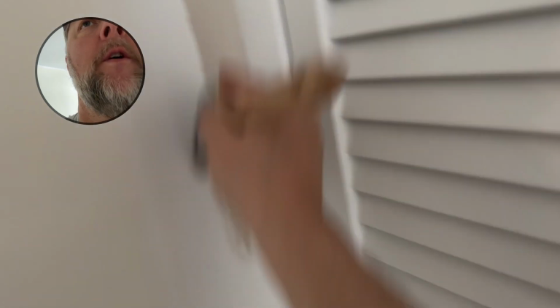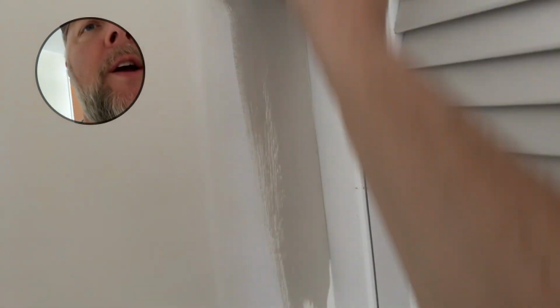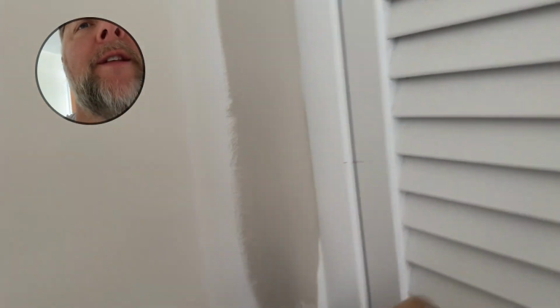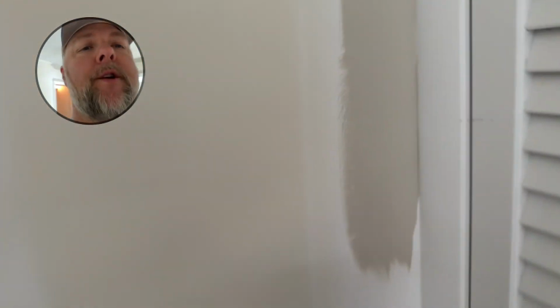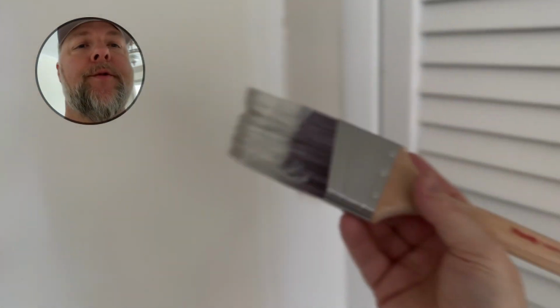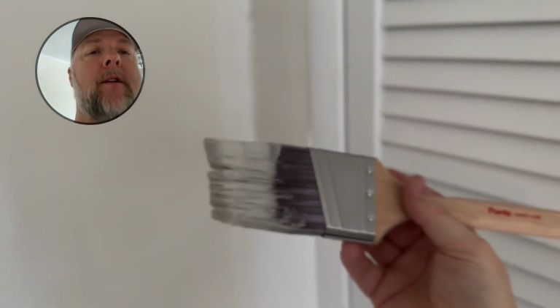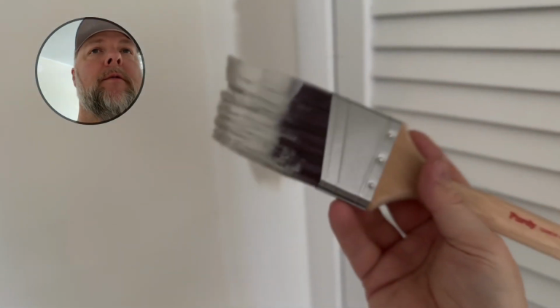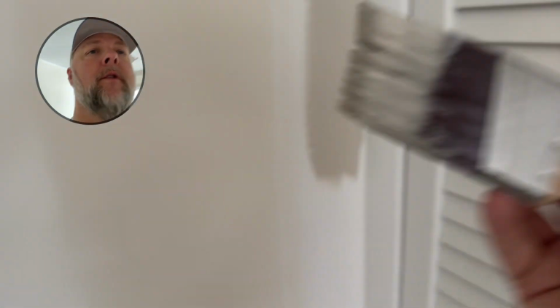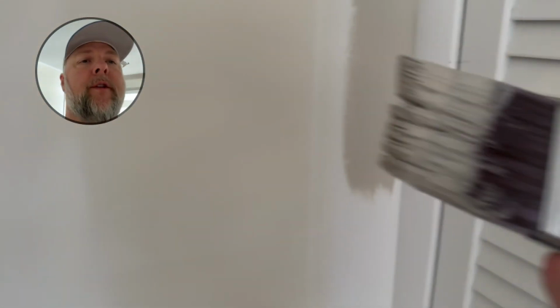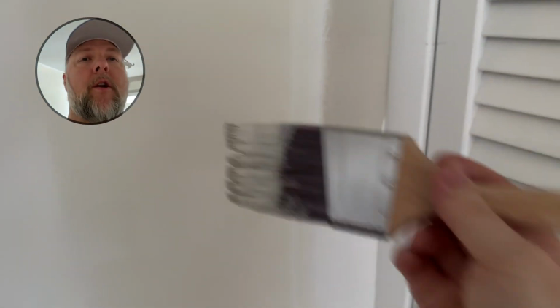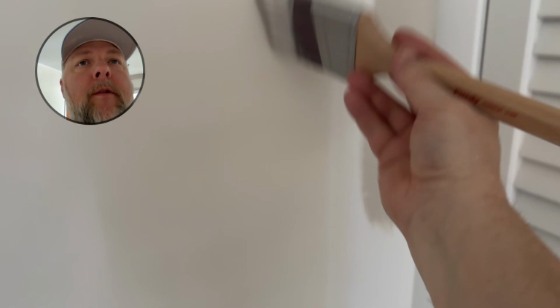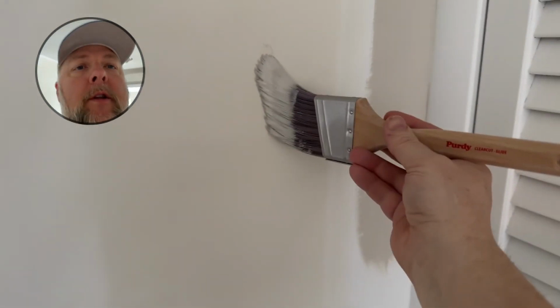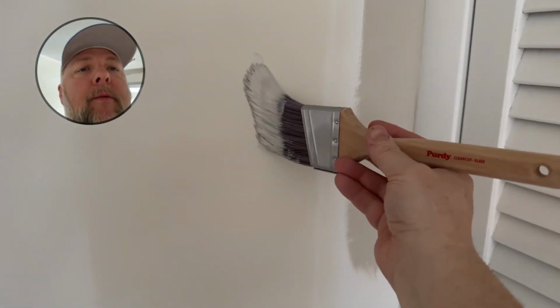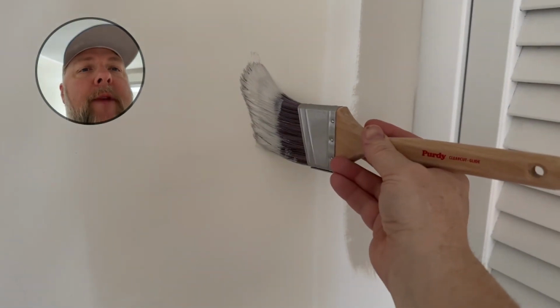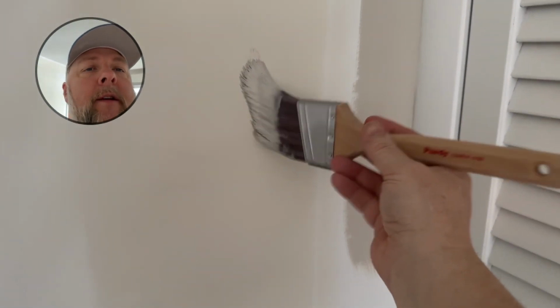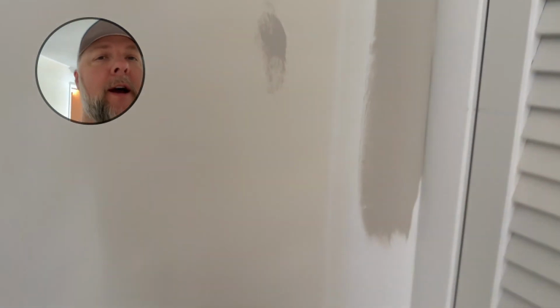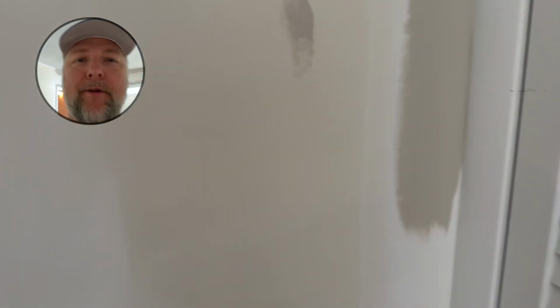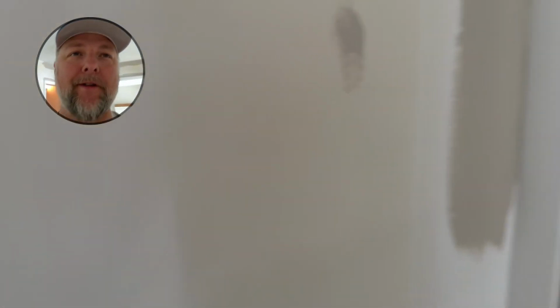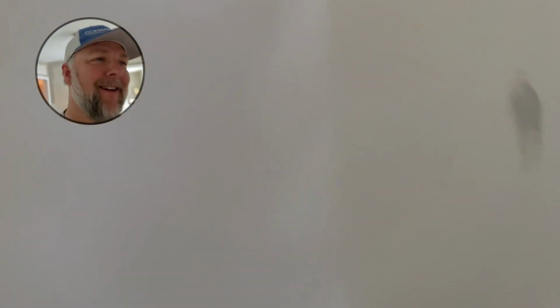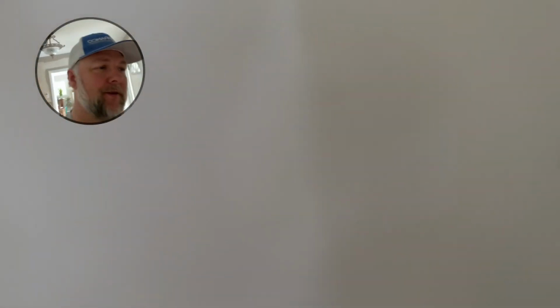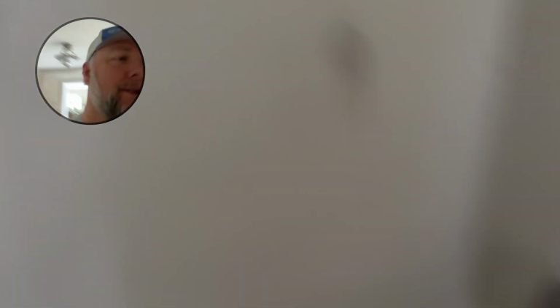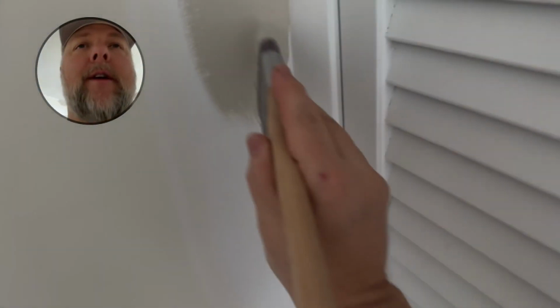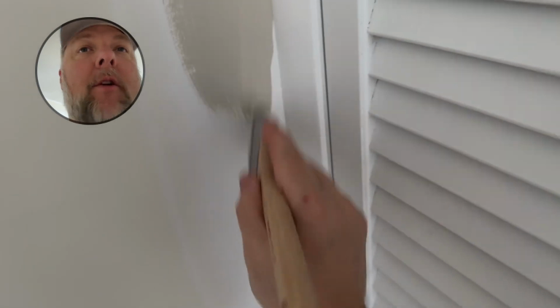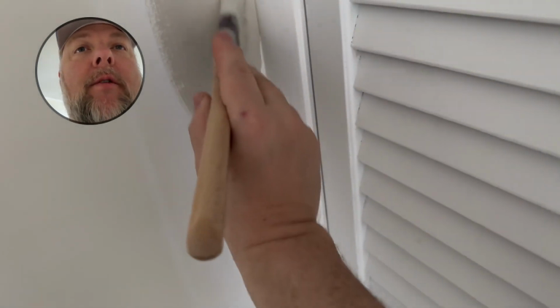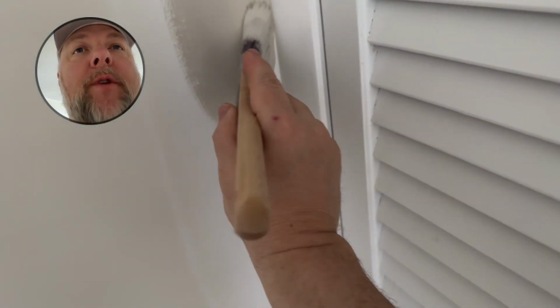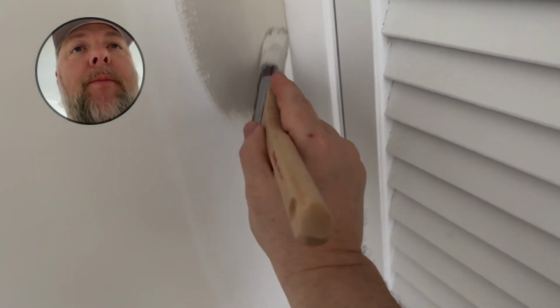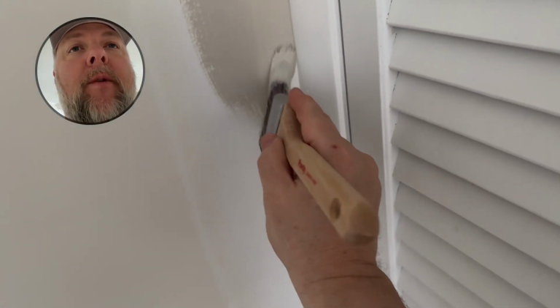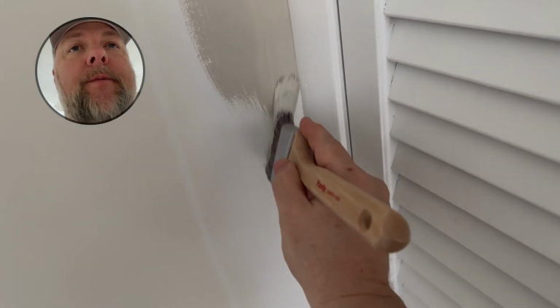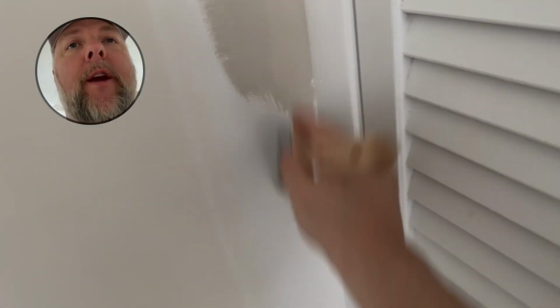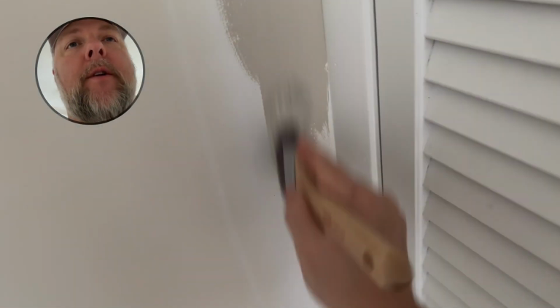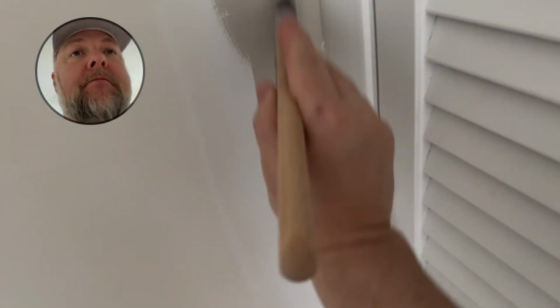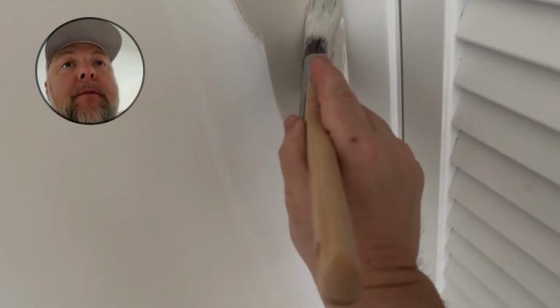You'll tell when you get a sloppy brush, because when you're done, it'll start going — it'll look splayed out when you're done painting. I hate those brushes. This one actually holds its shape, holds the paint really well, distributes it really good — which makes it a really good brush.